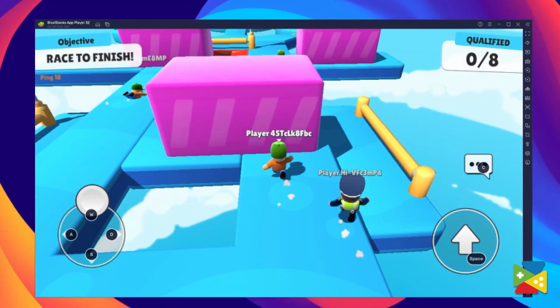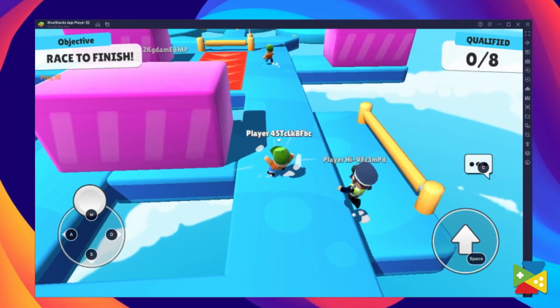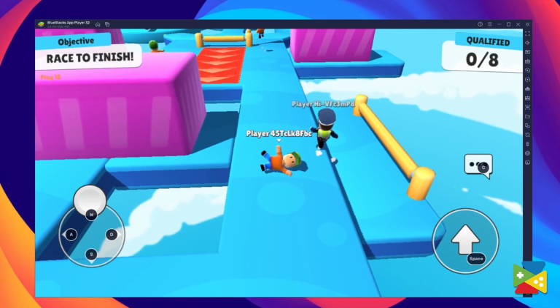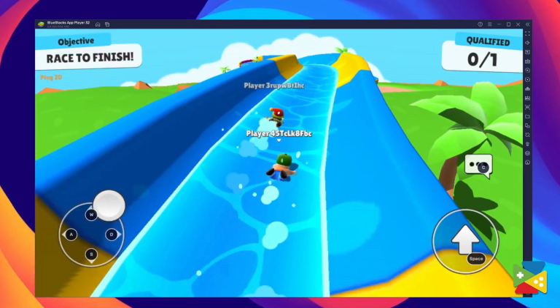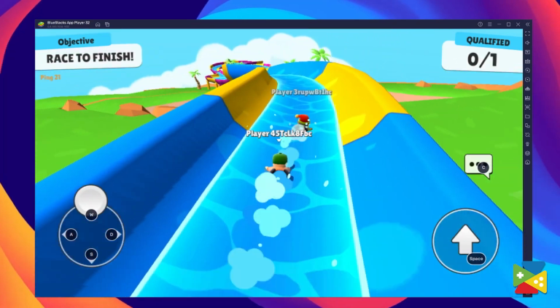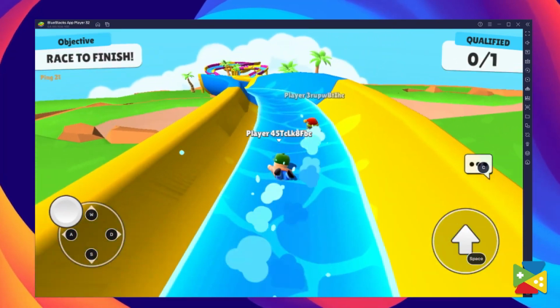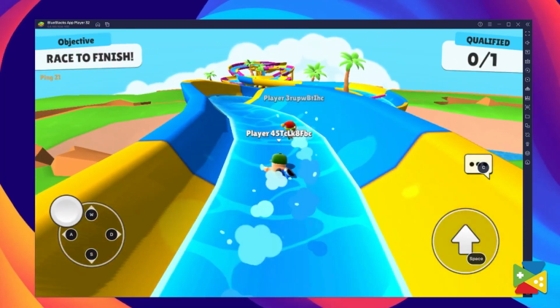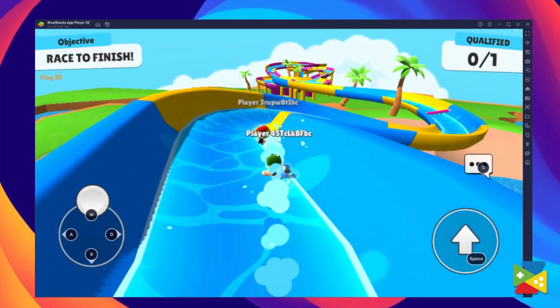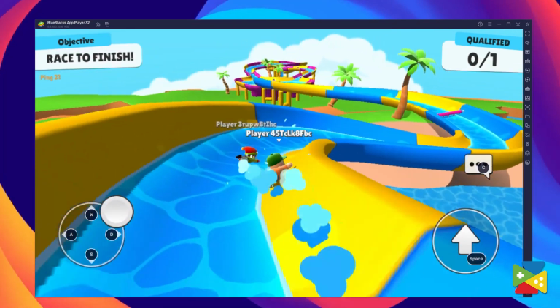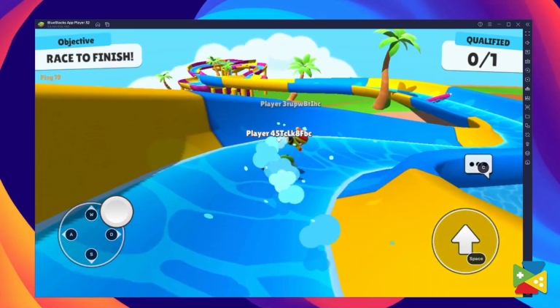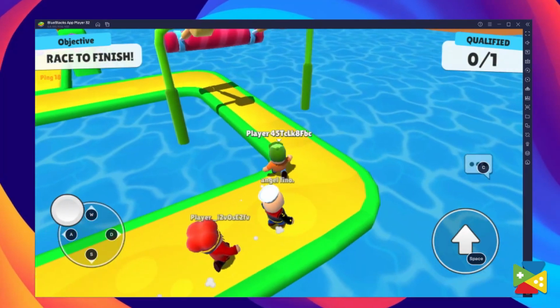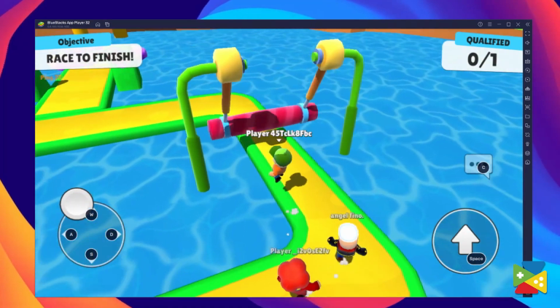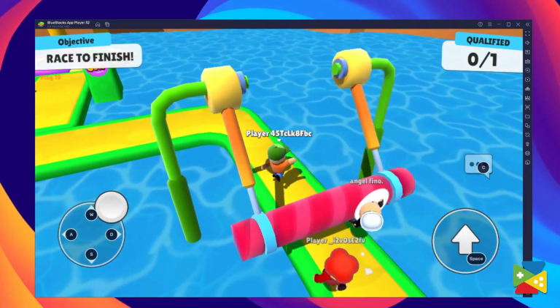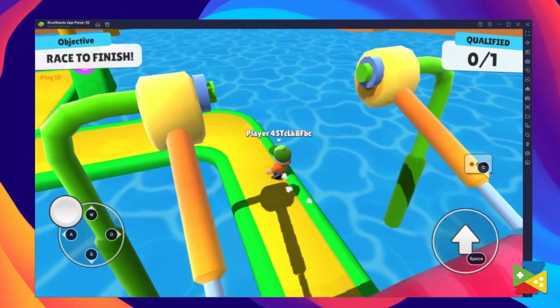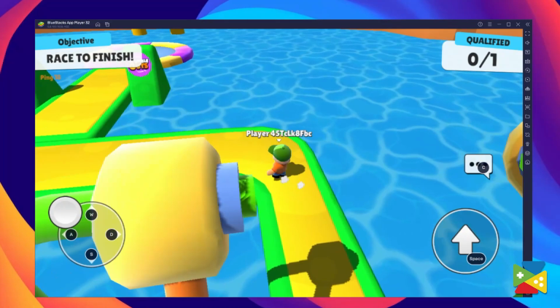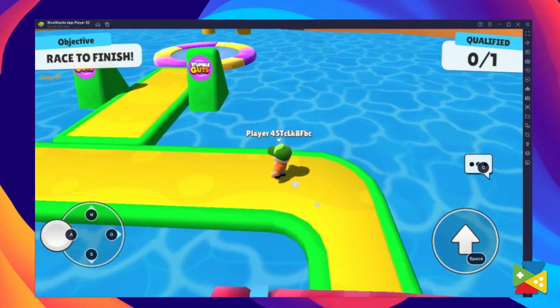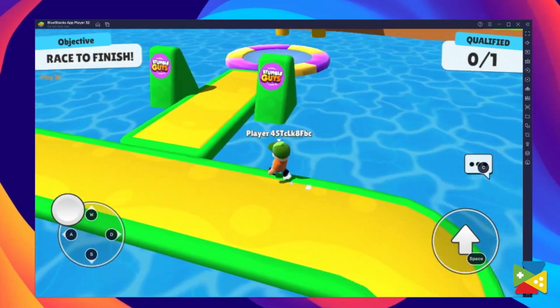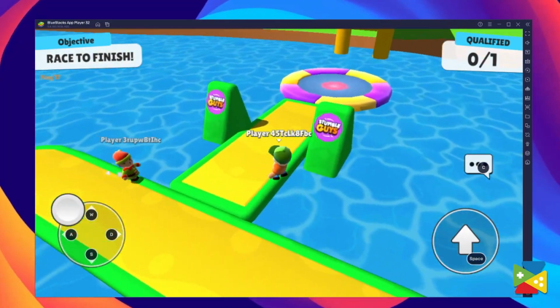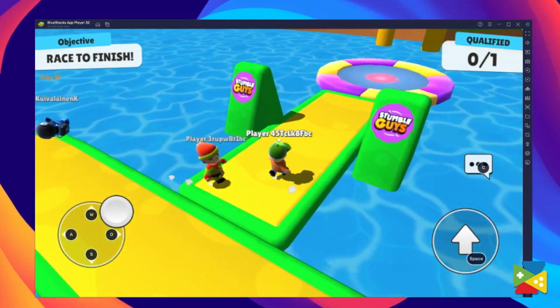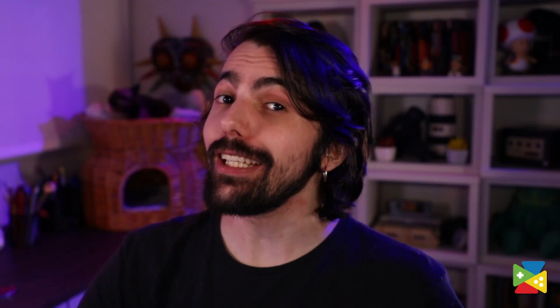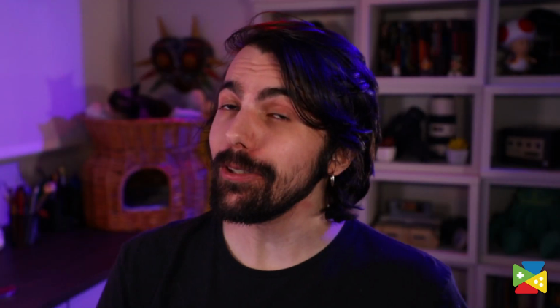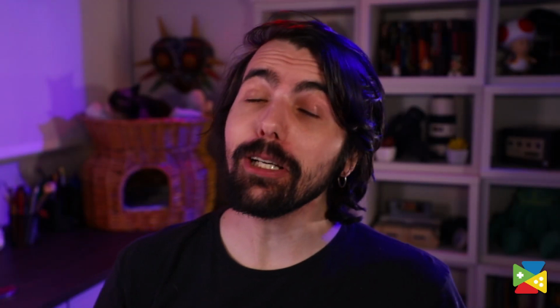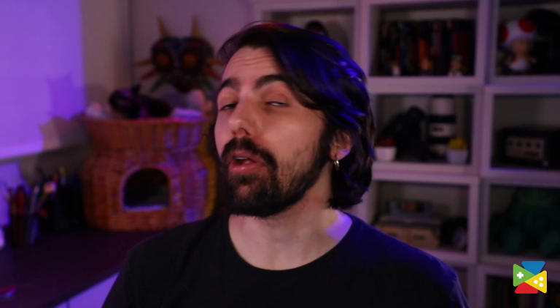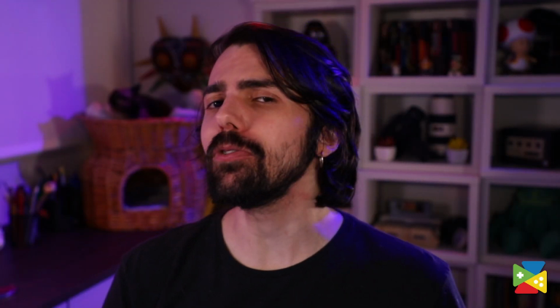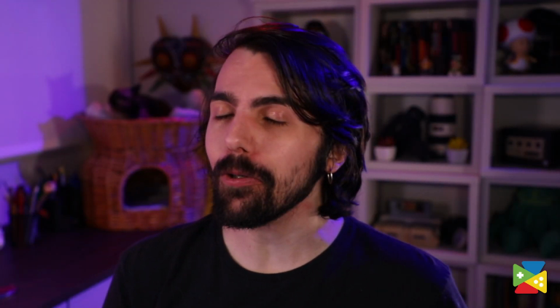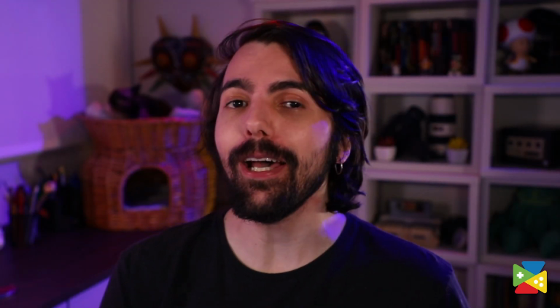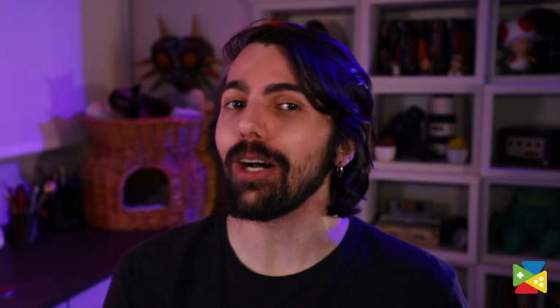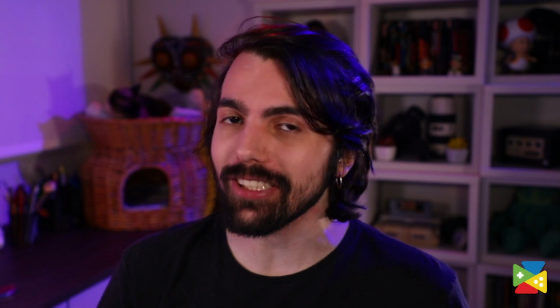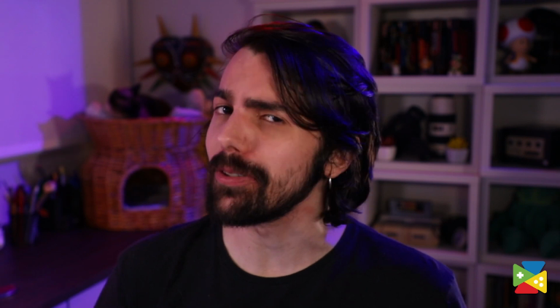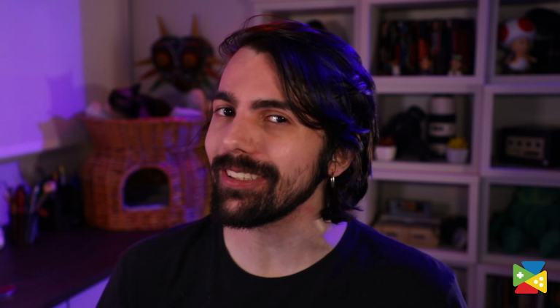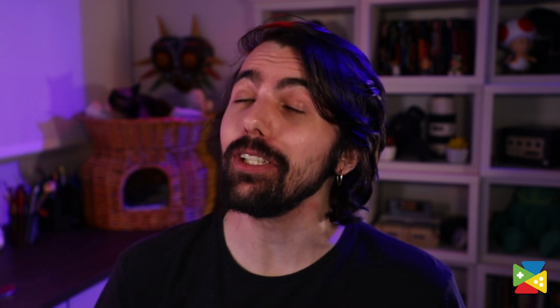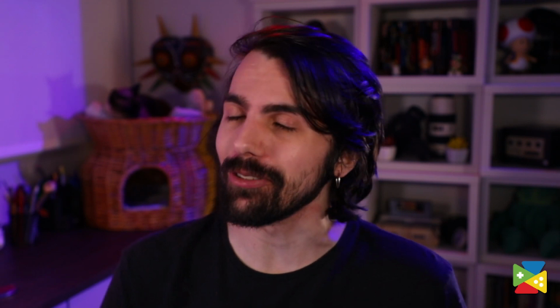StumbleGuys is a massive multiplayer party knockout game having about 32 players contesting online in one run. In today's video we take a look at how to download and install this game on your PC with BlueStacks.